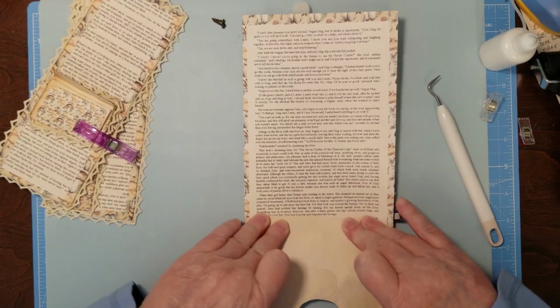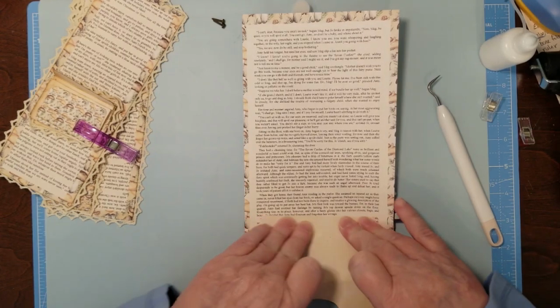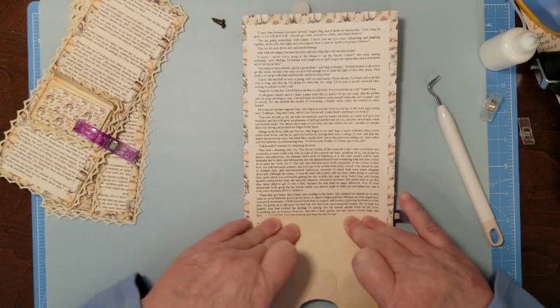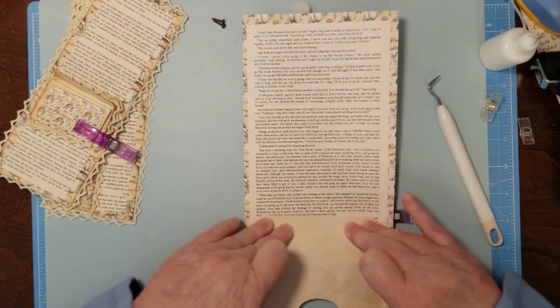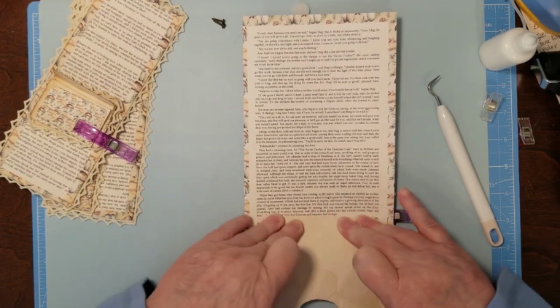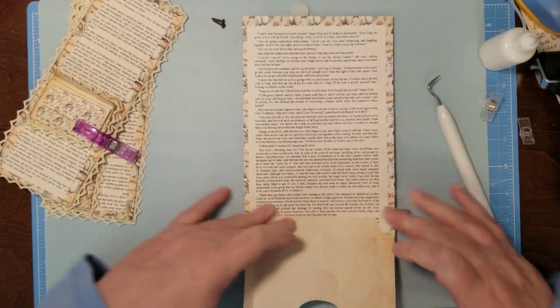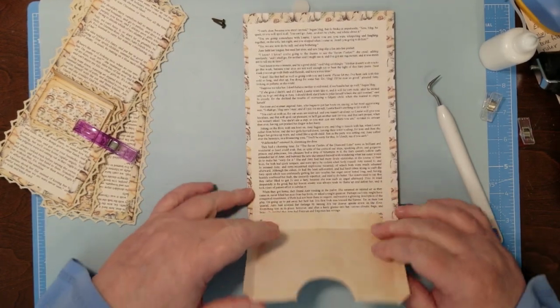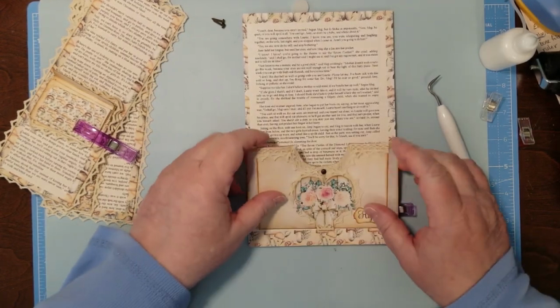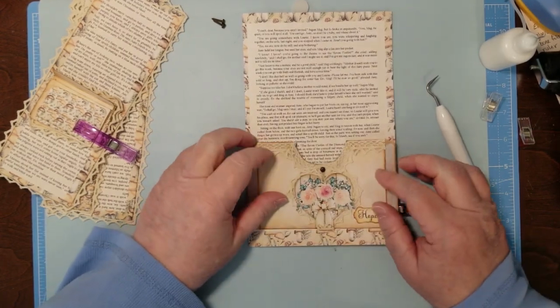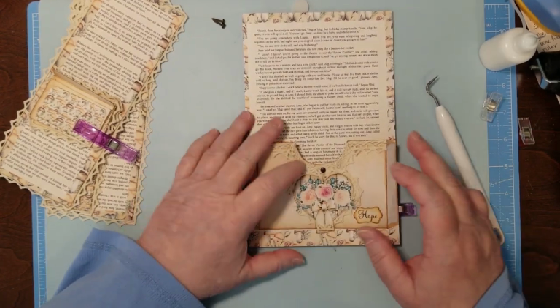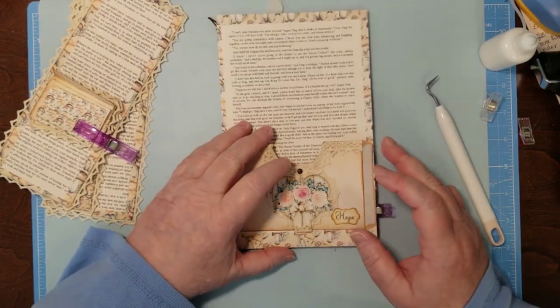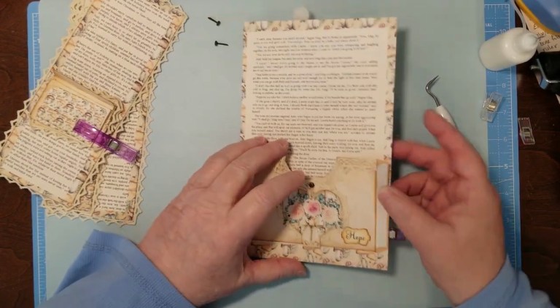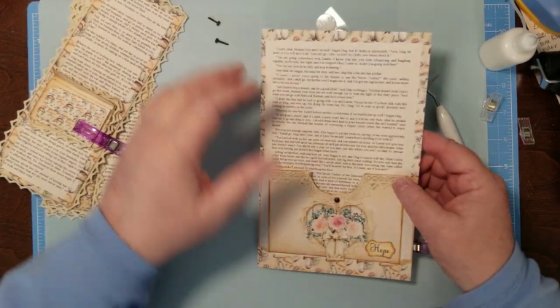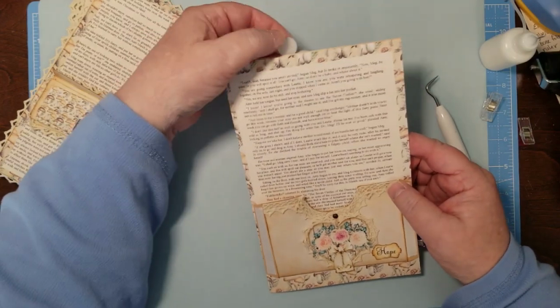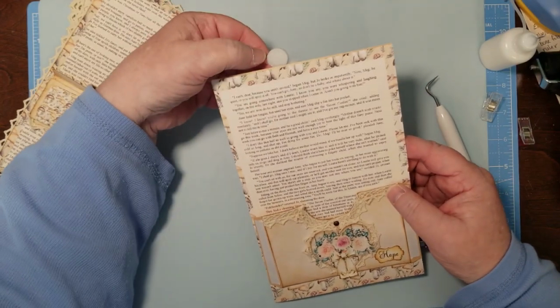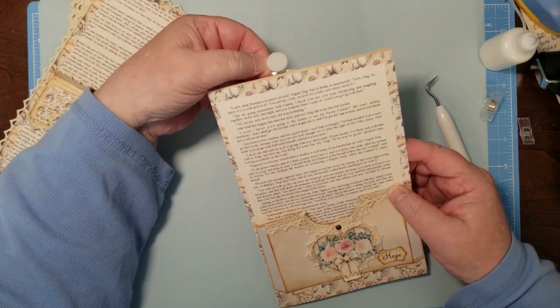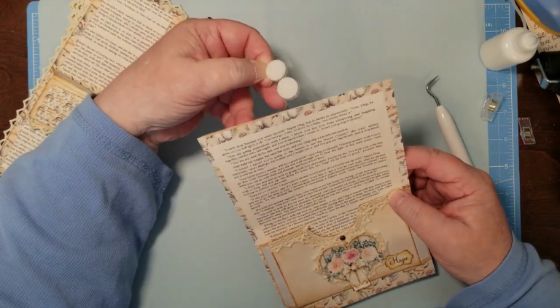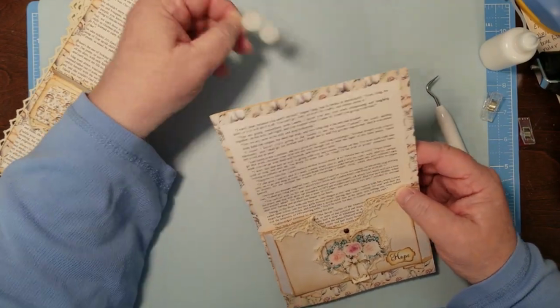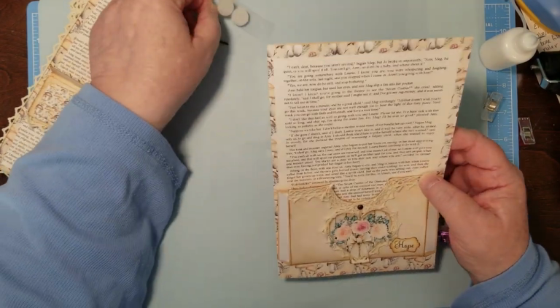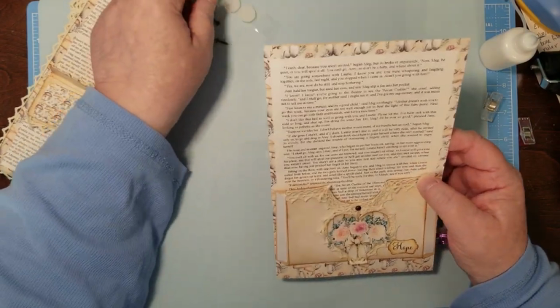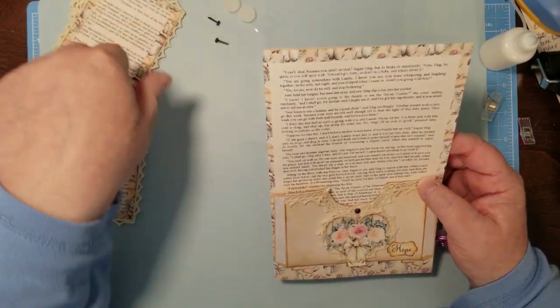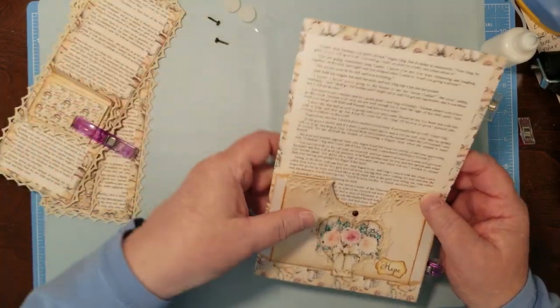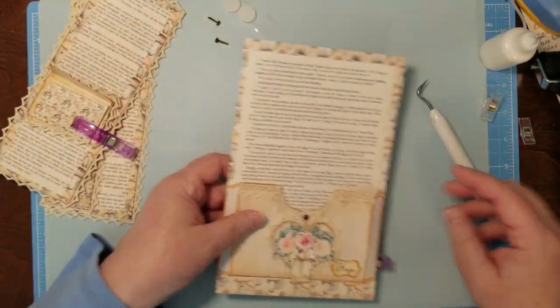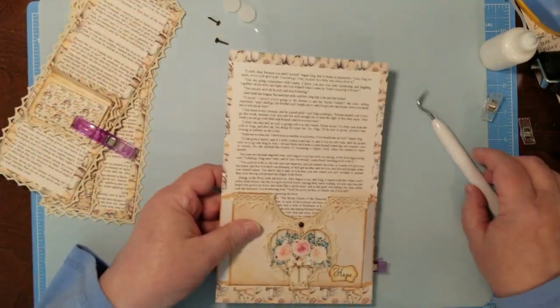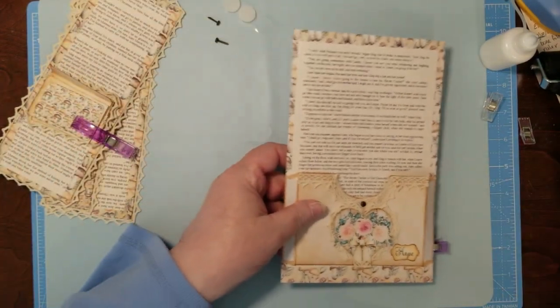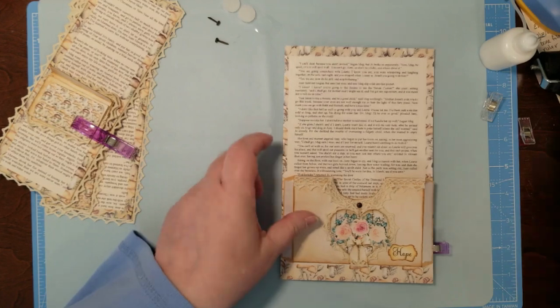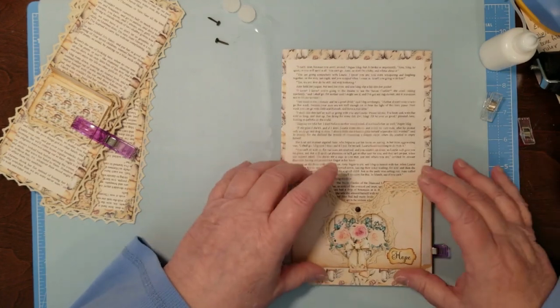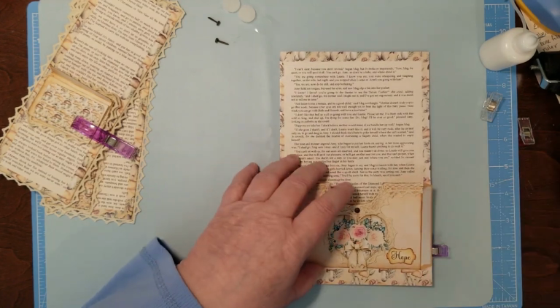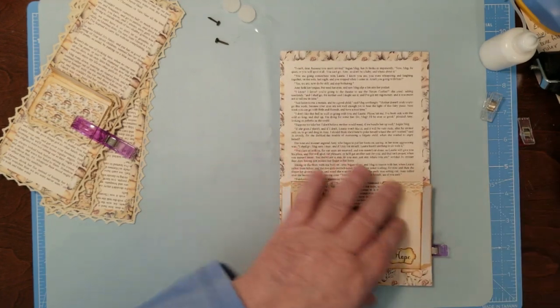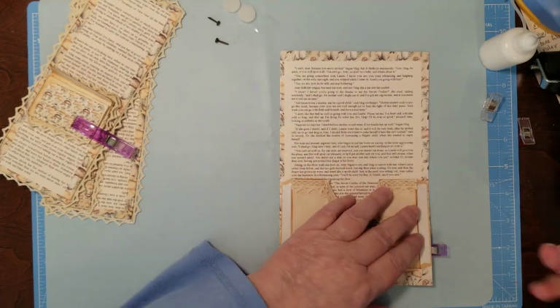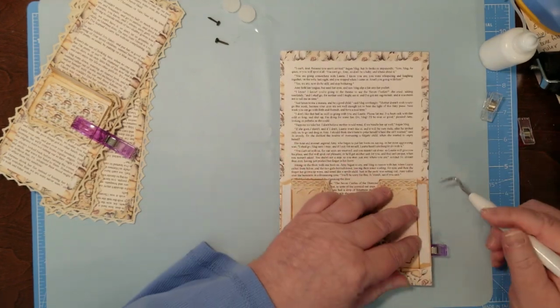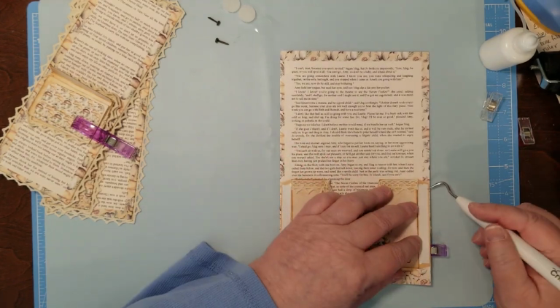It's just too dang pretty to forget. So we're not going to forget it. We're going to finish this journal — it's going to be a big one. I'm going to have to hunt me up some chipboard. That's why I was going to do that first. Now let's get this on there.